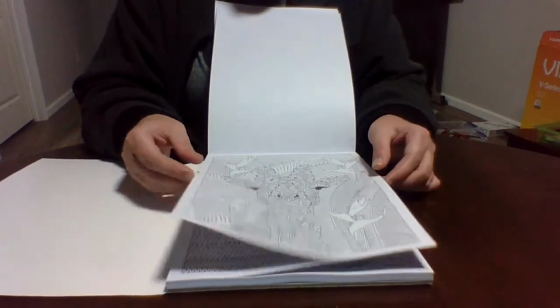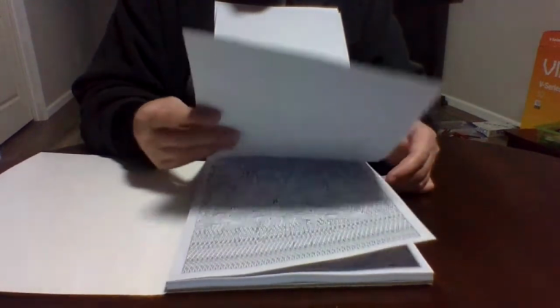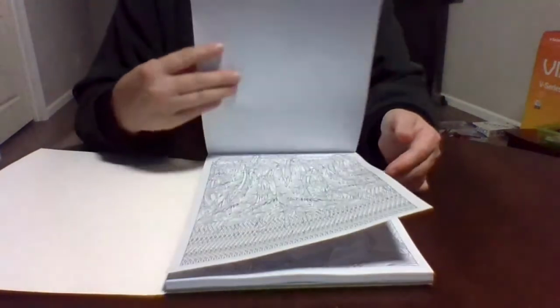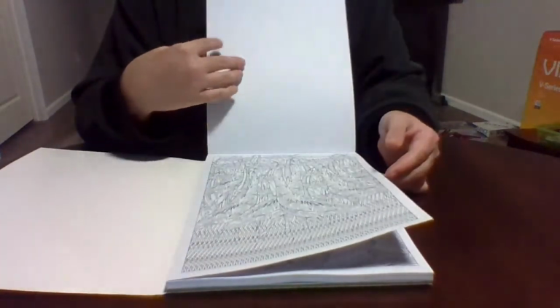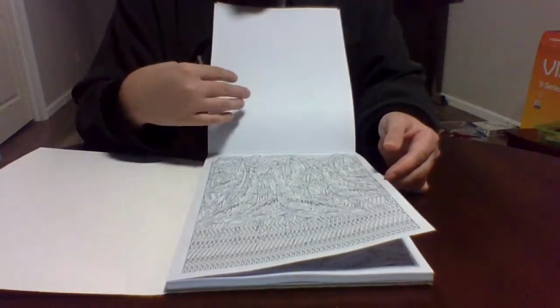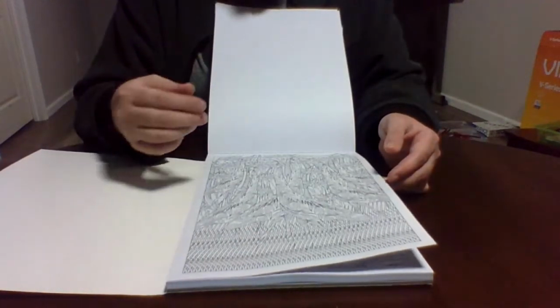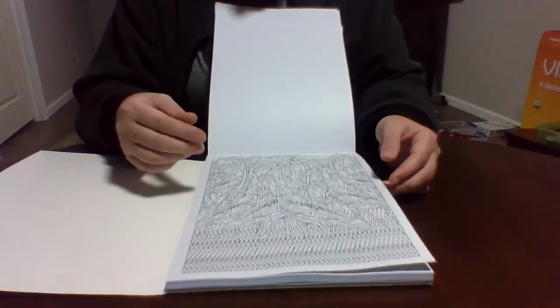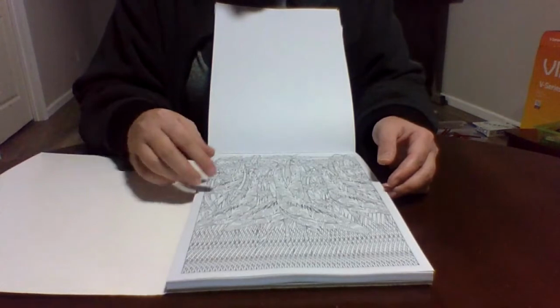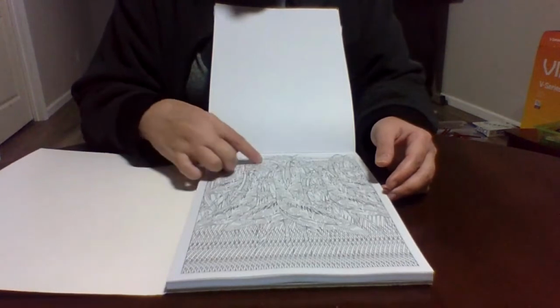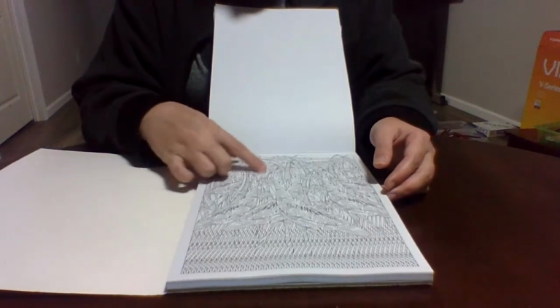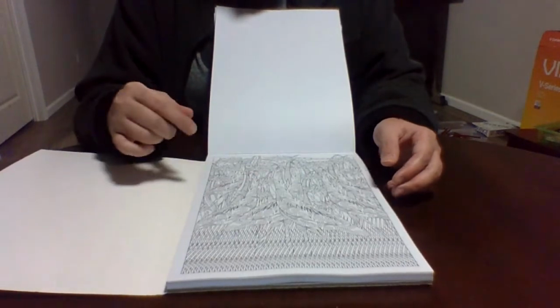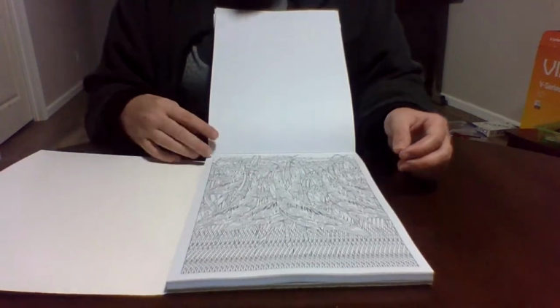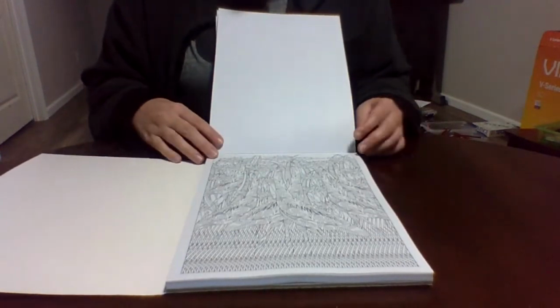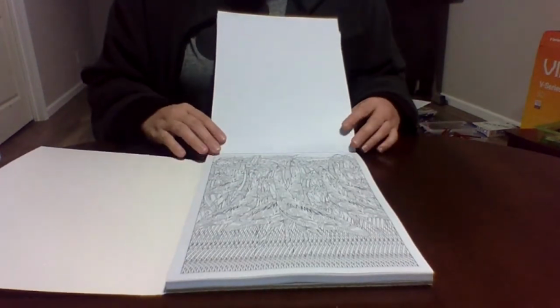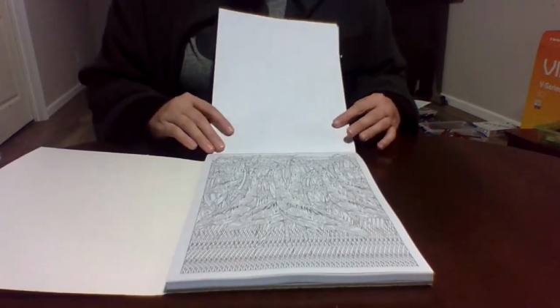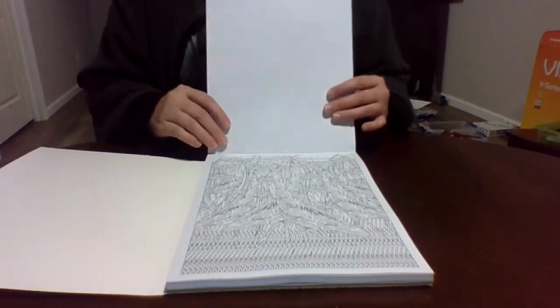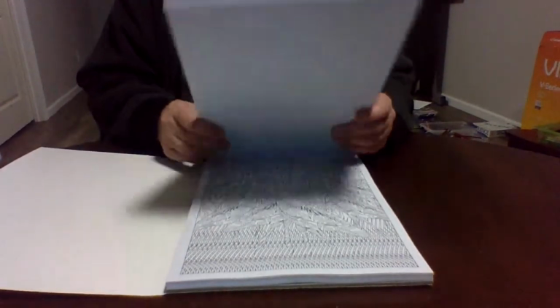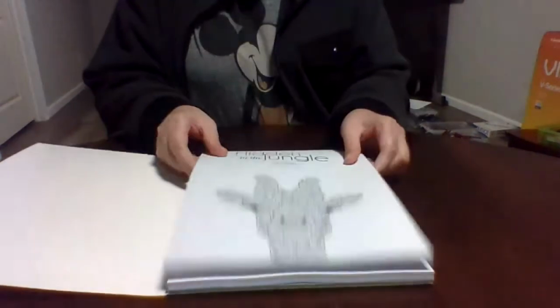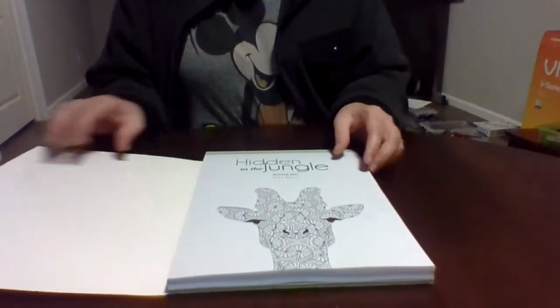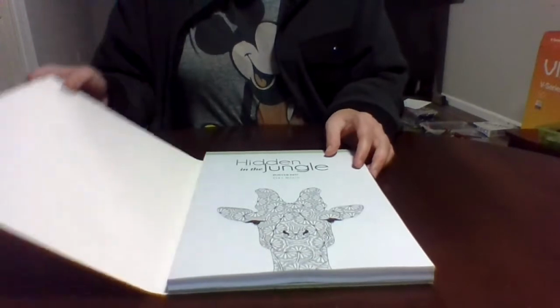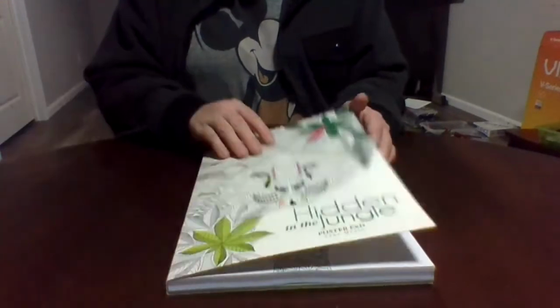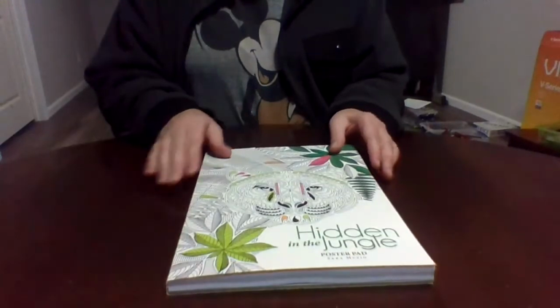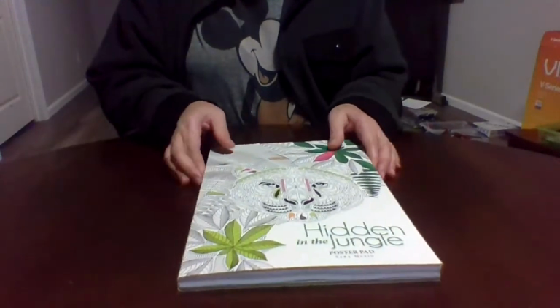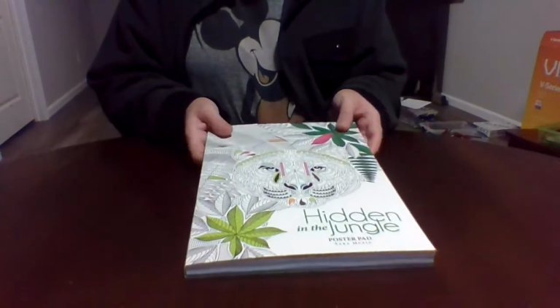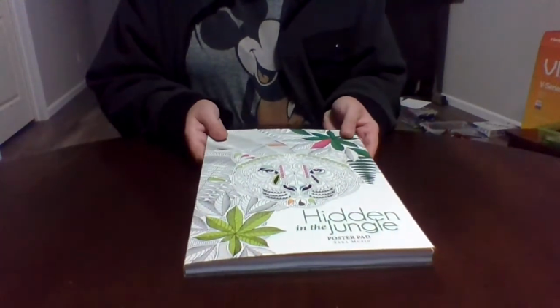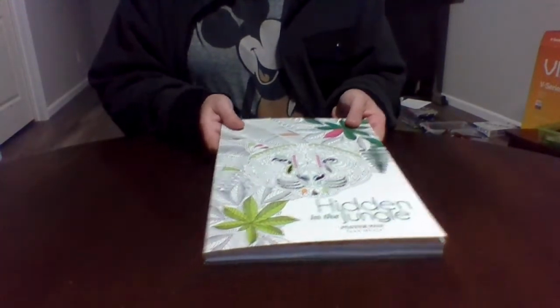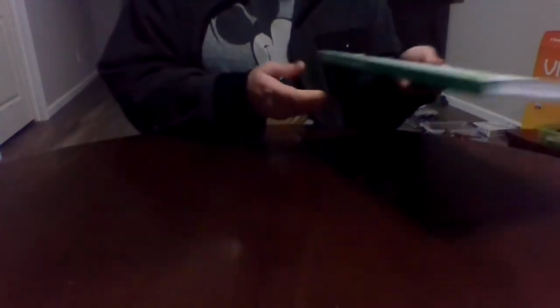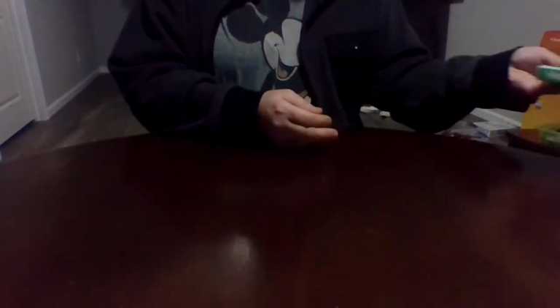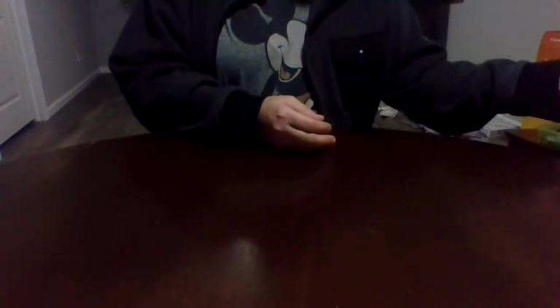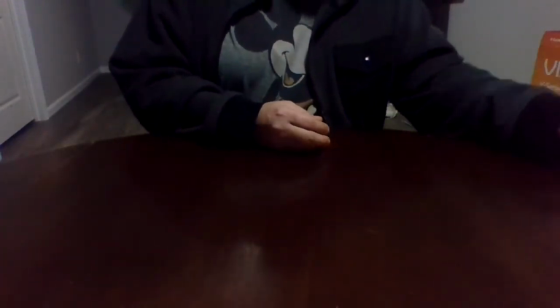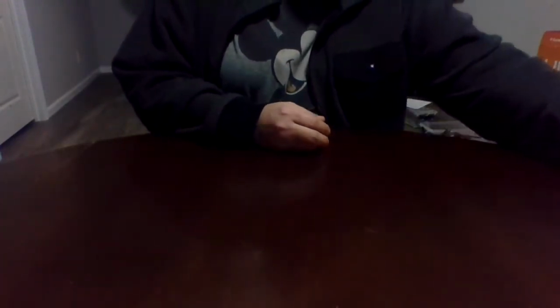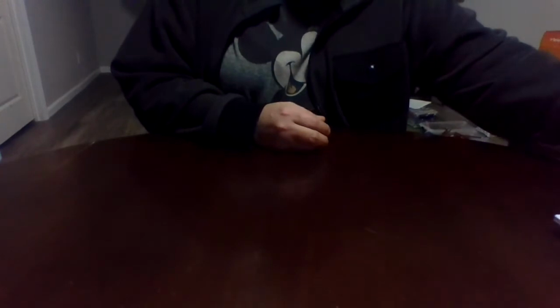Let's do one more page — these are birds just chilling. This is a really fun book. I have not colored in this one yet.